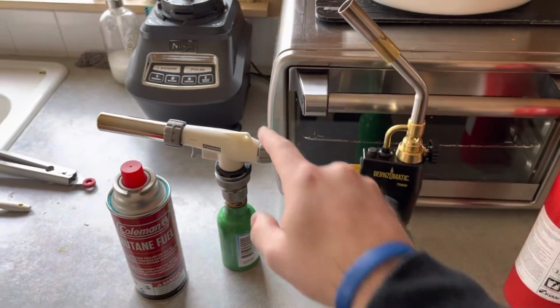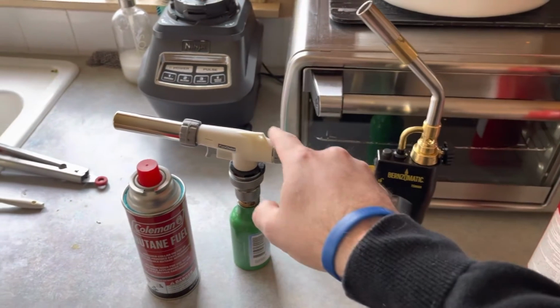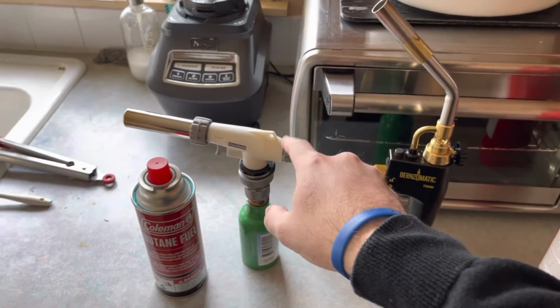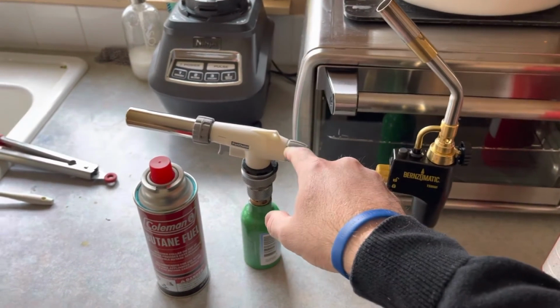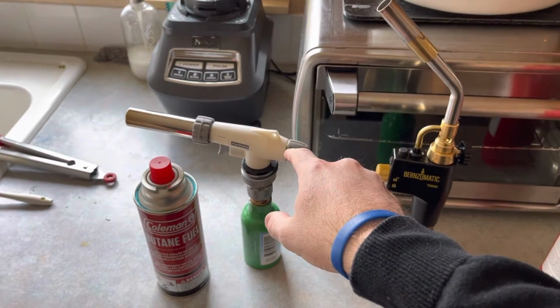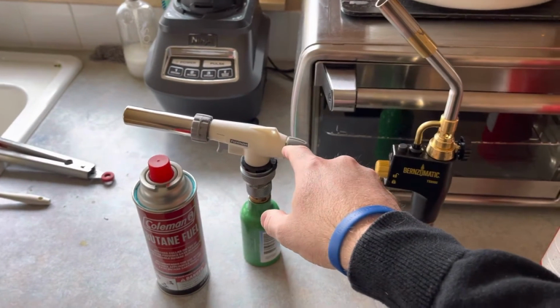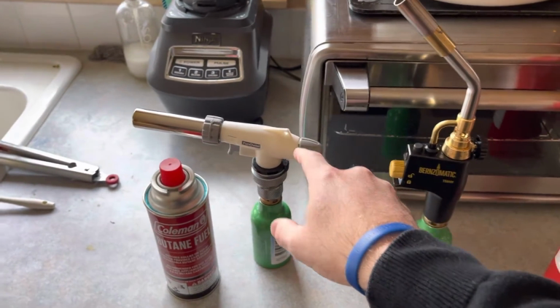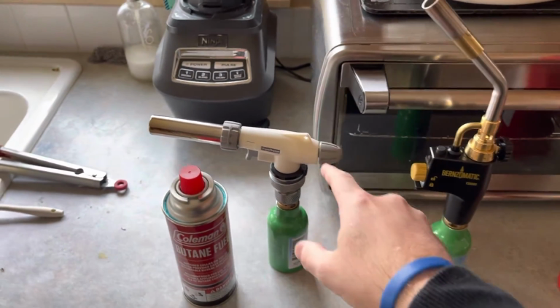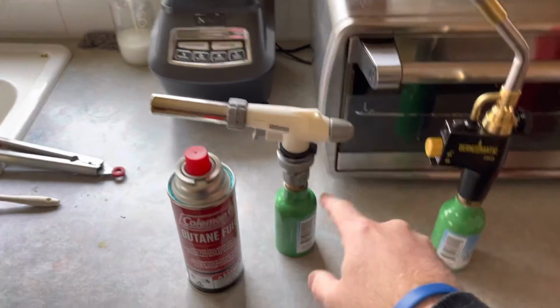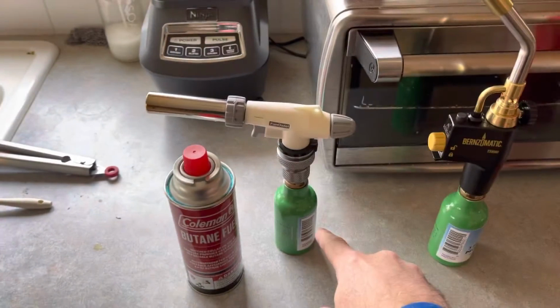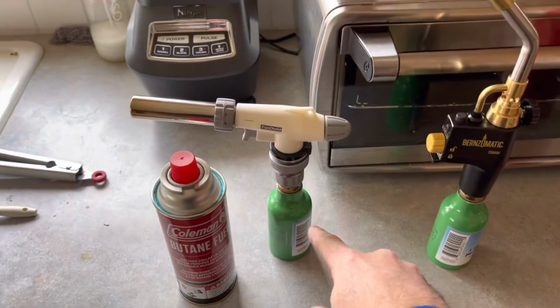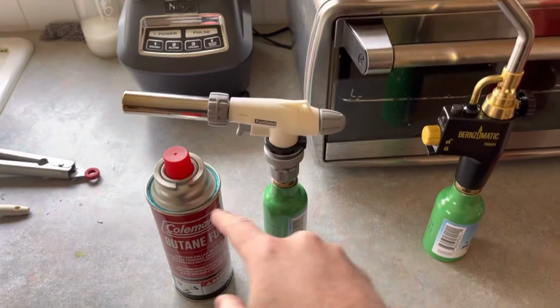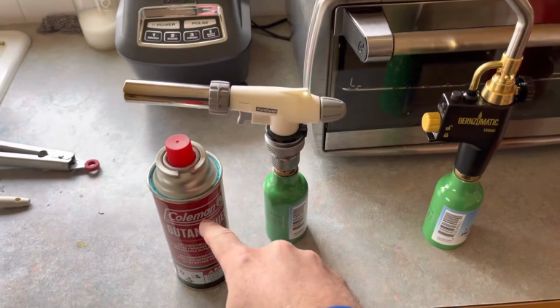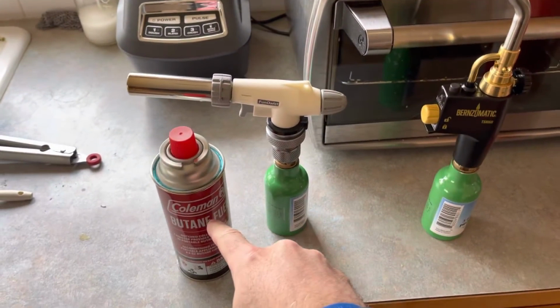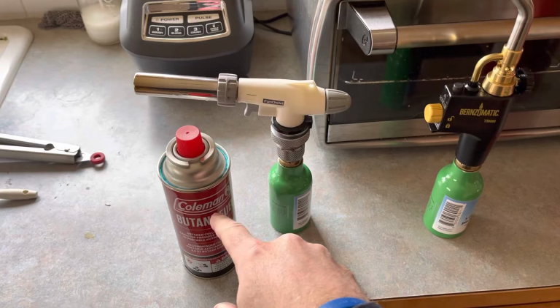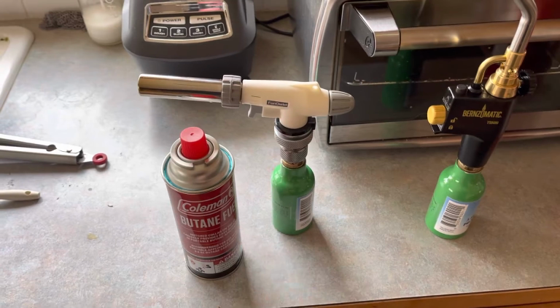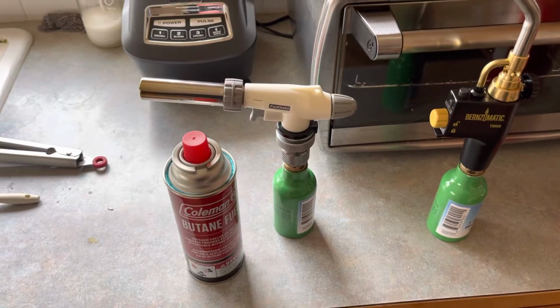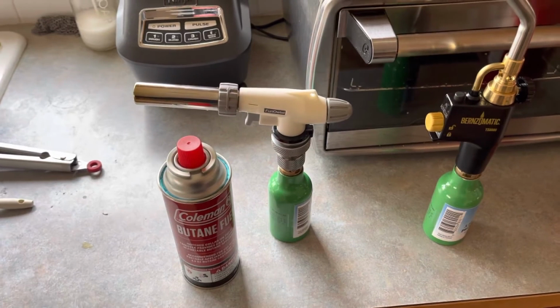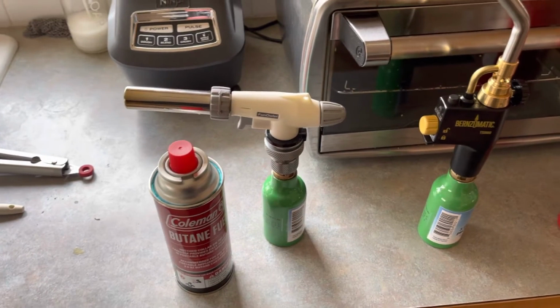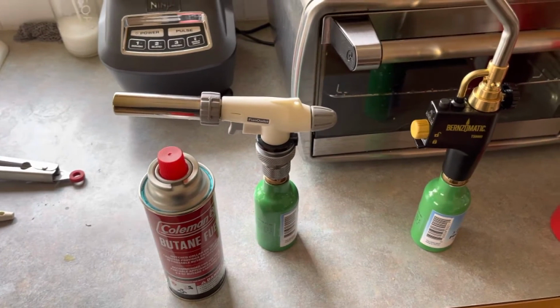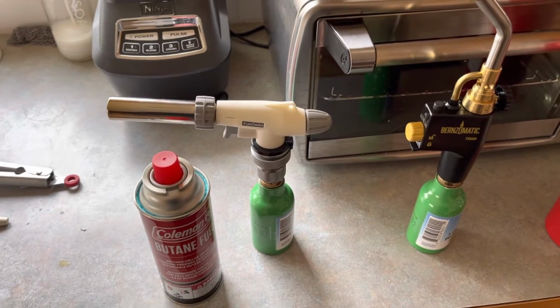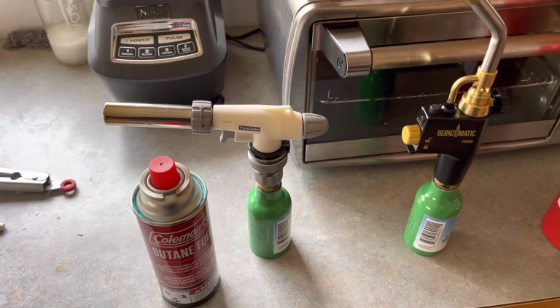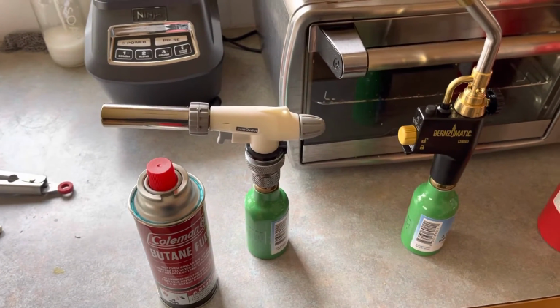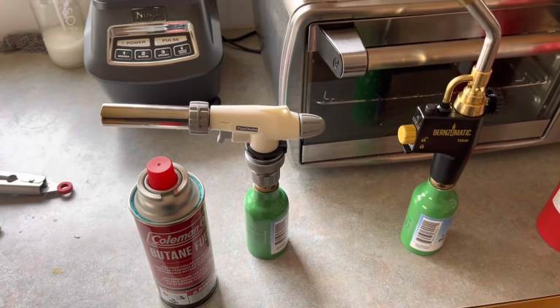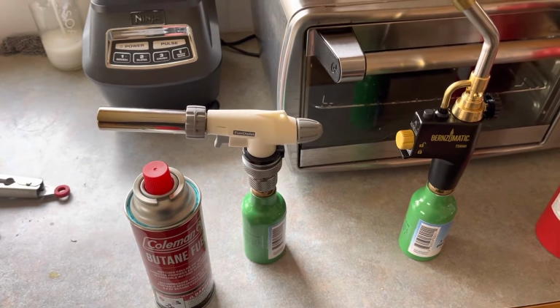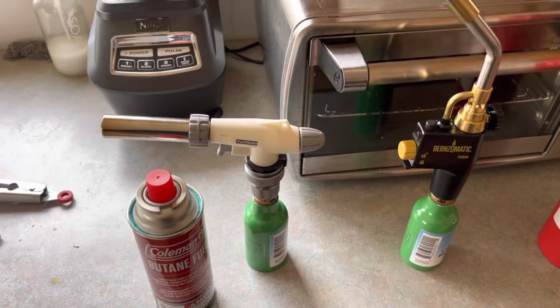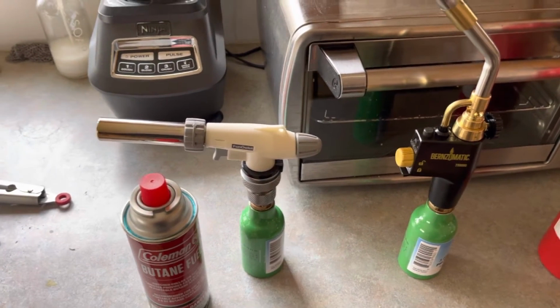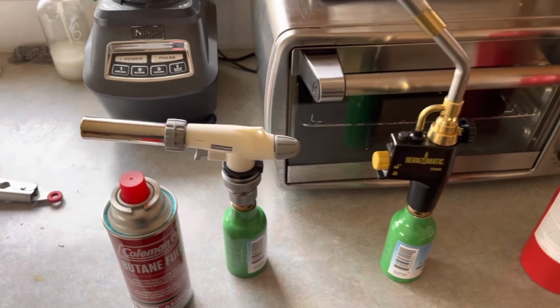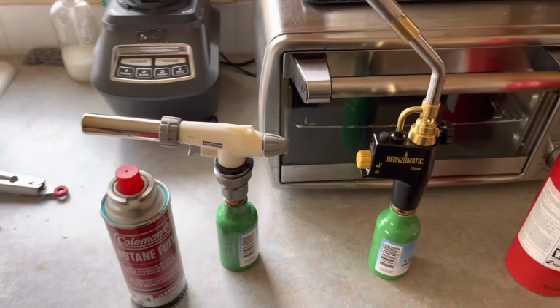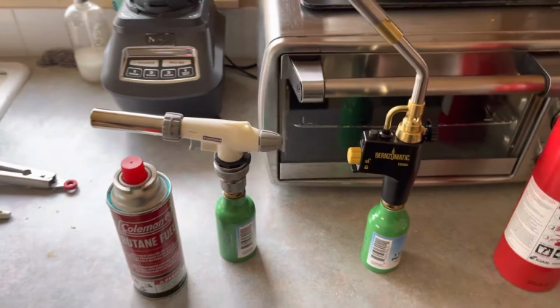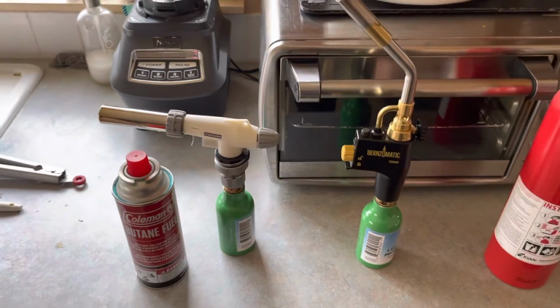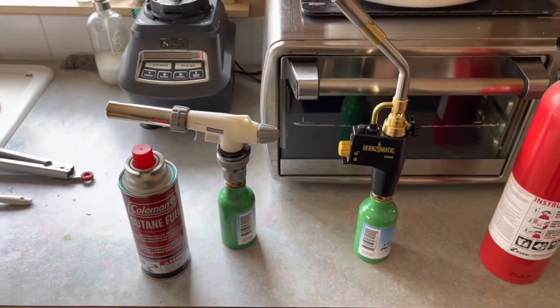This will surge with propane, not so much with butane after it's warmed up. So that's just a quick demonstration.